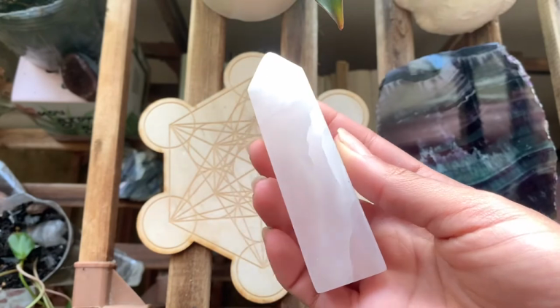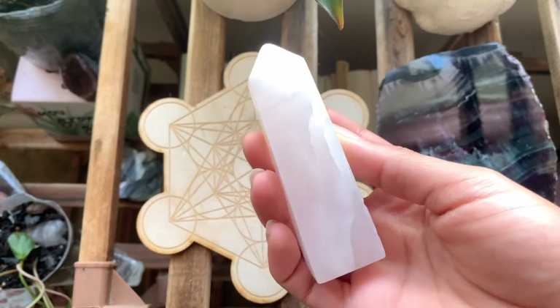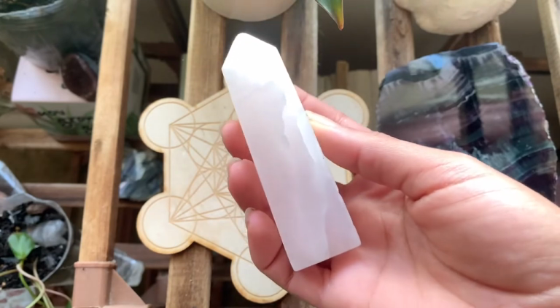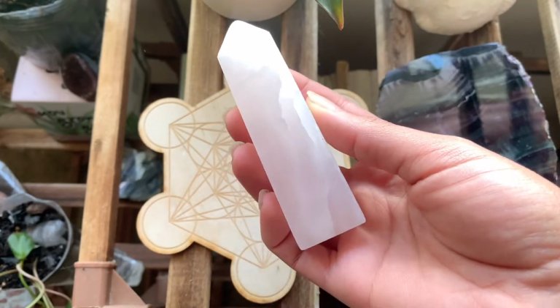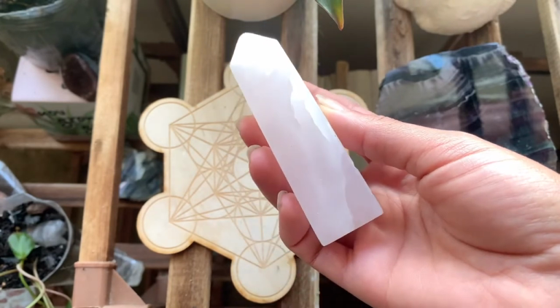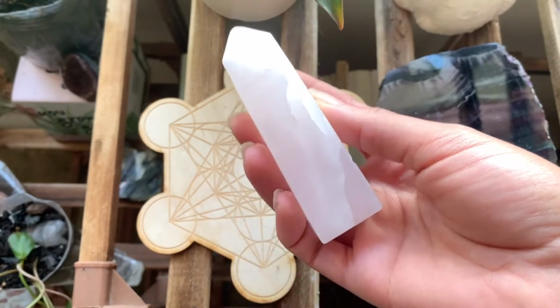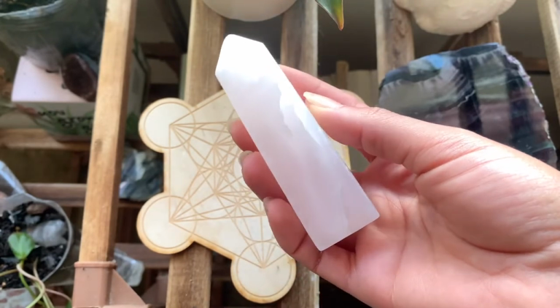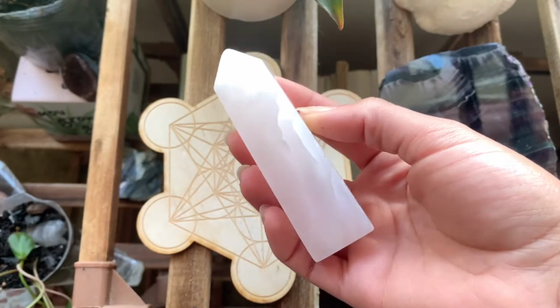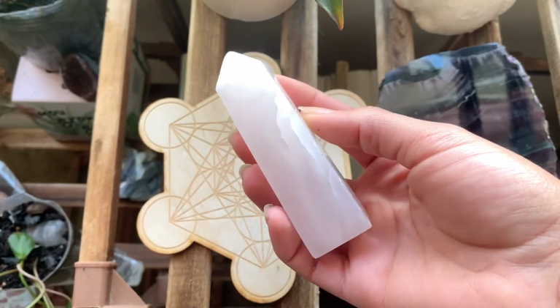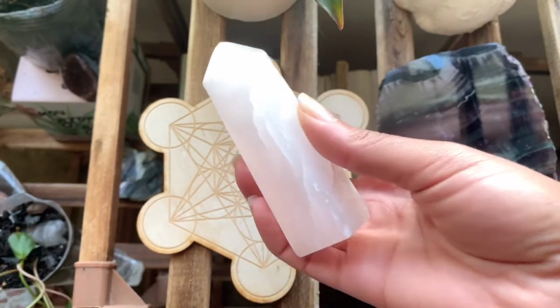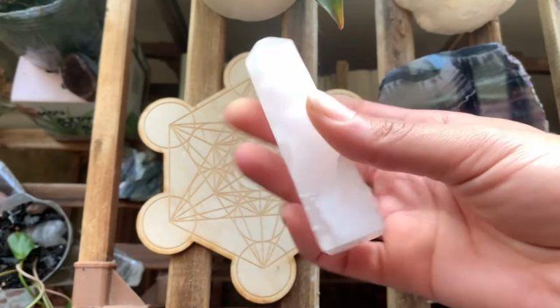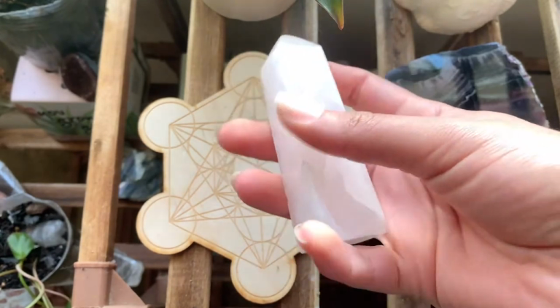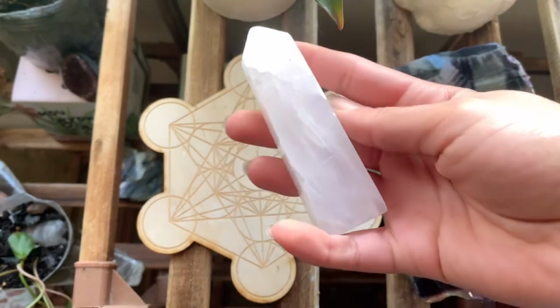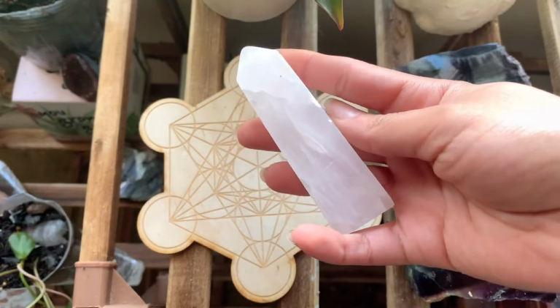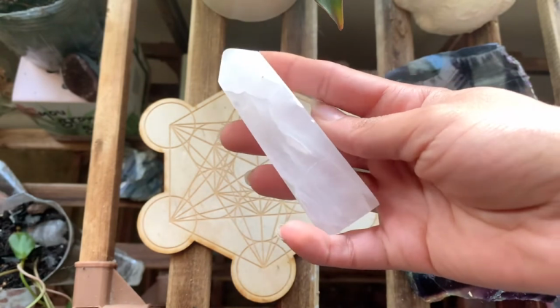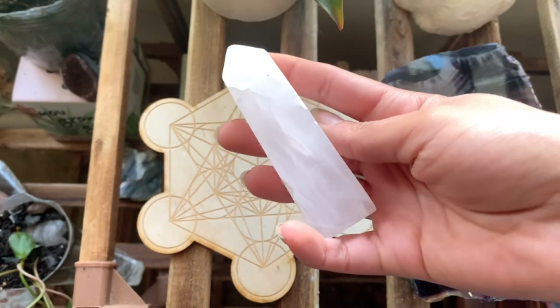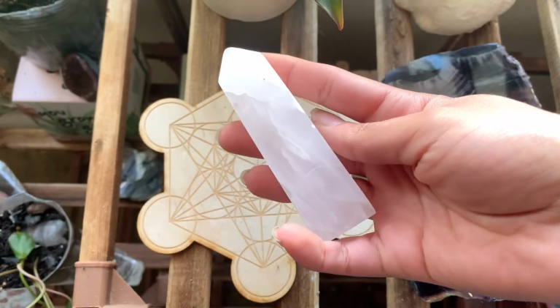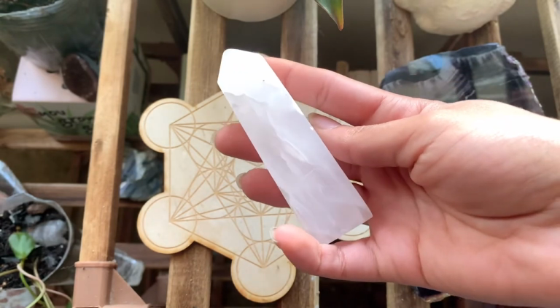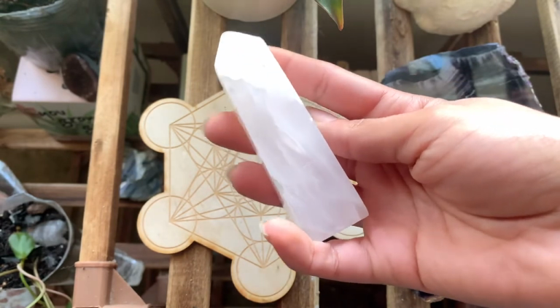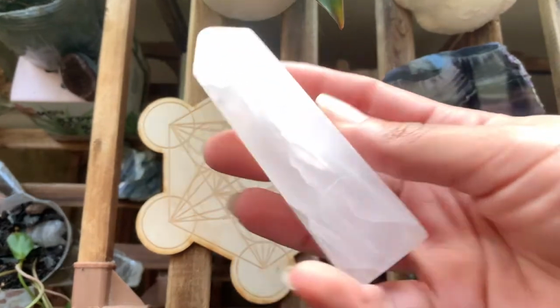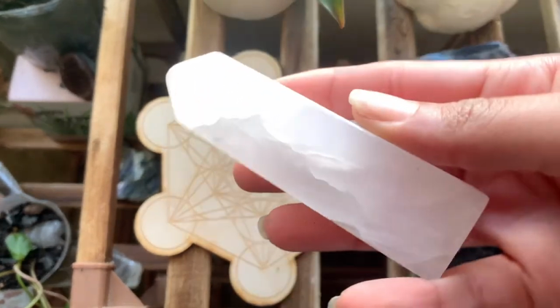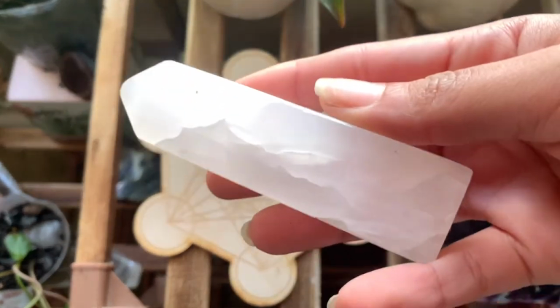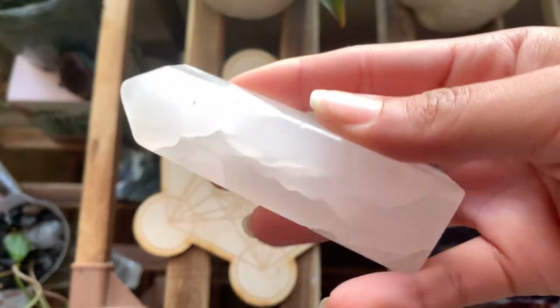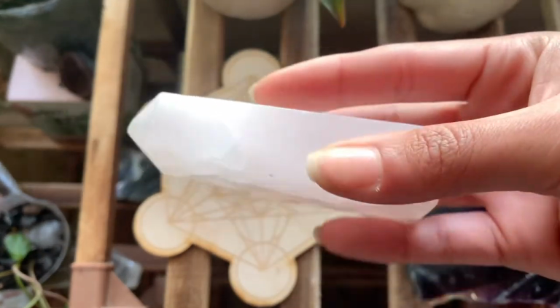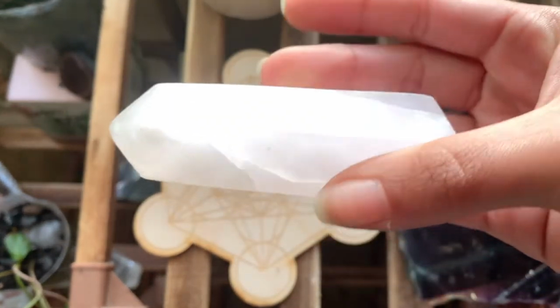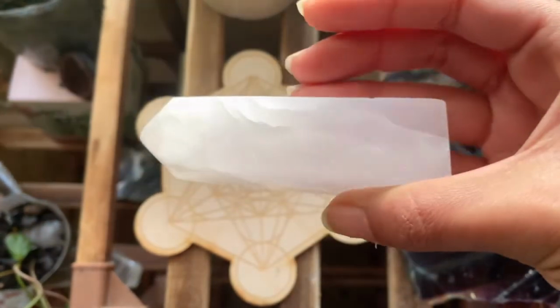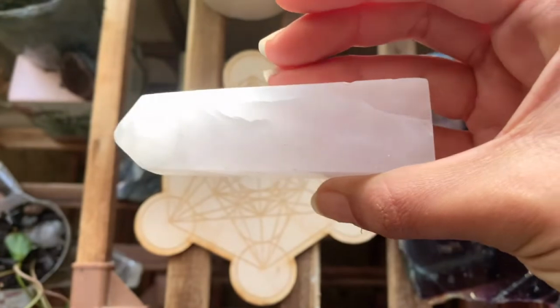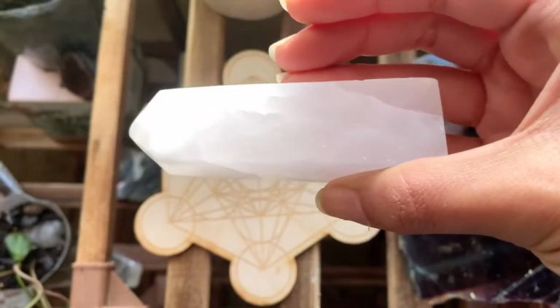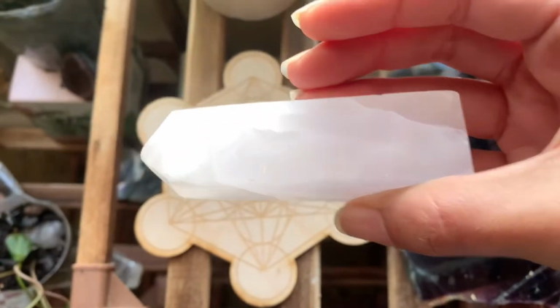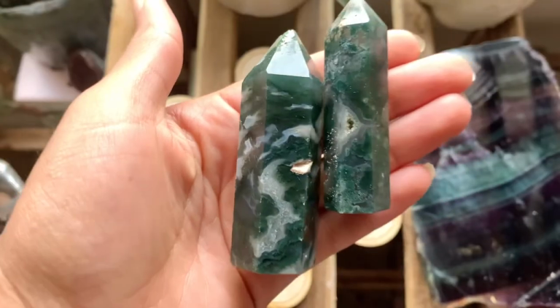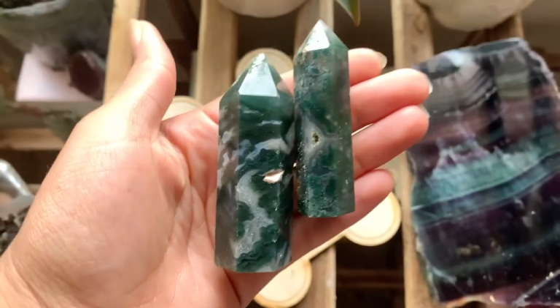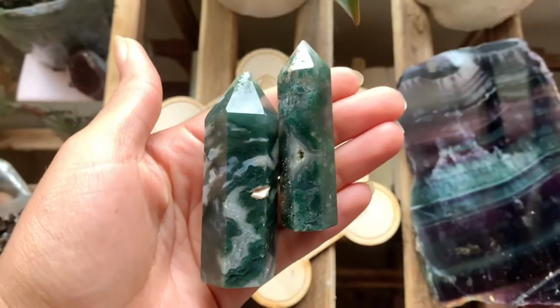My mangano calcite tower. These pieces fluoresce under UV light, and they're just absolutely beautiful. They're a beautiful pale pink in regular light and a hot pink in the black light.